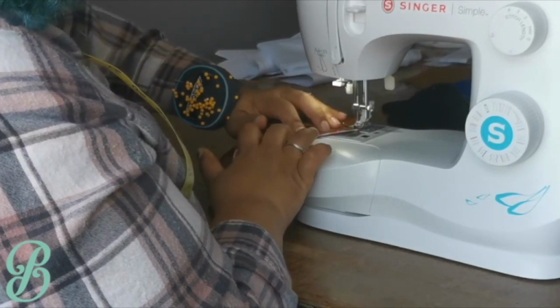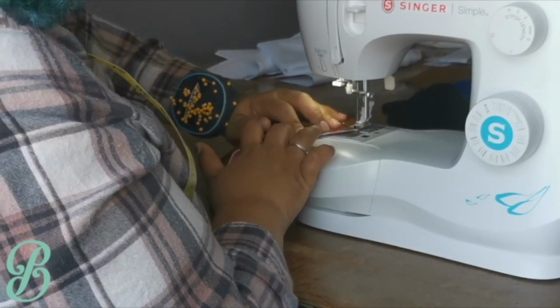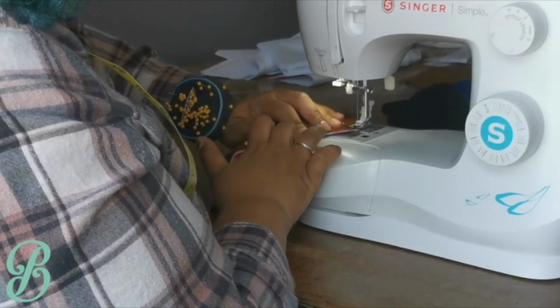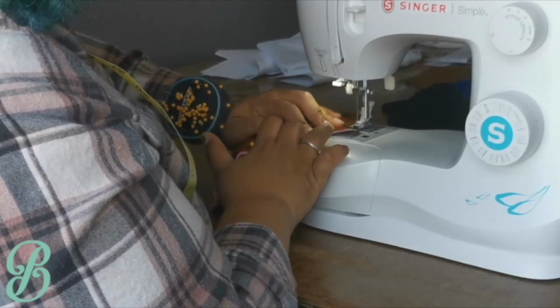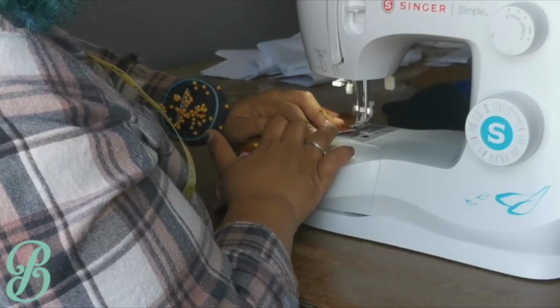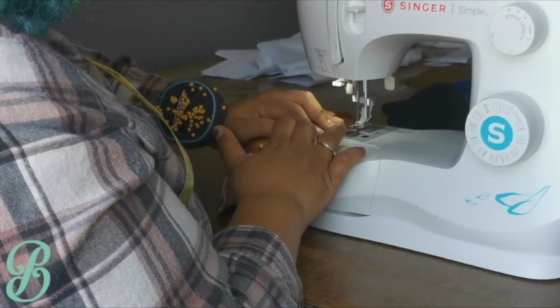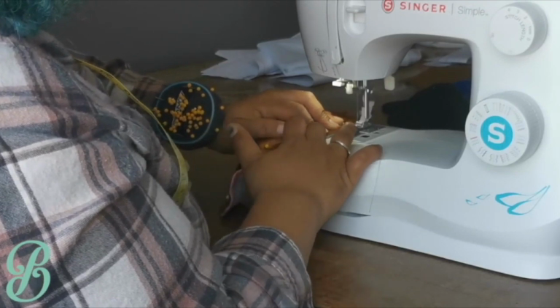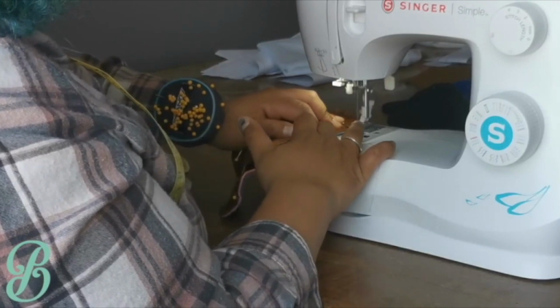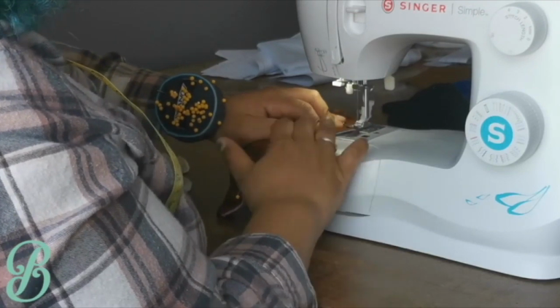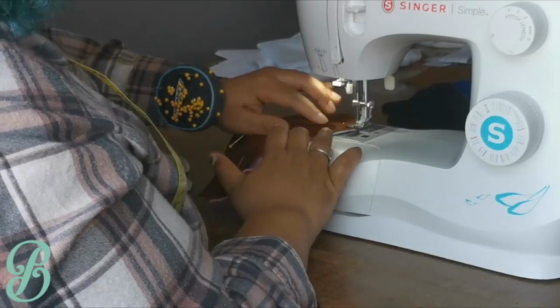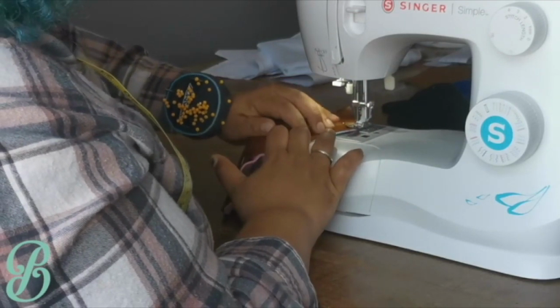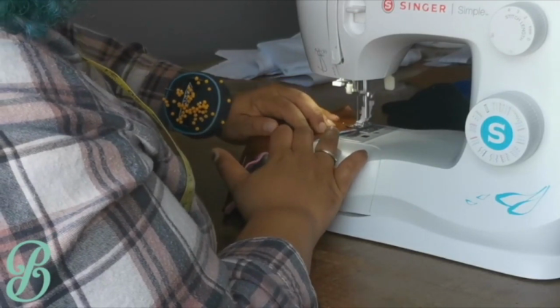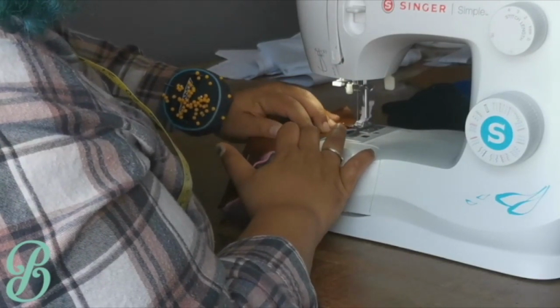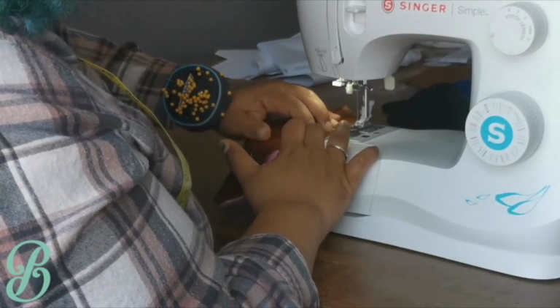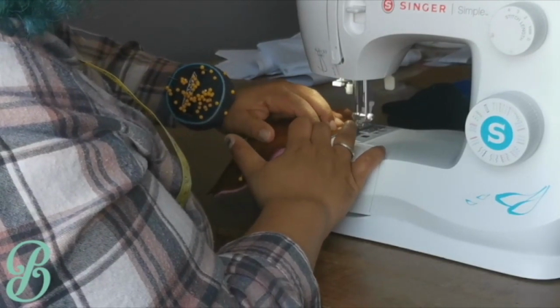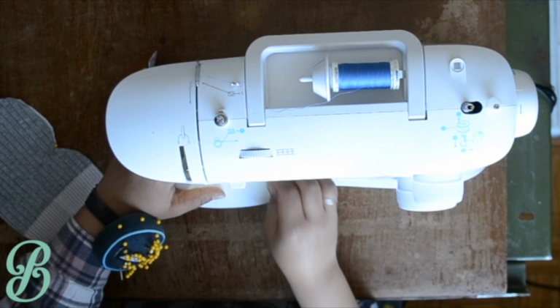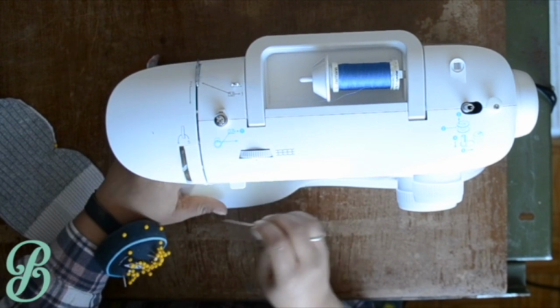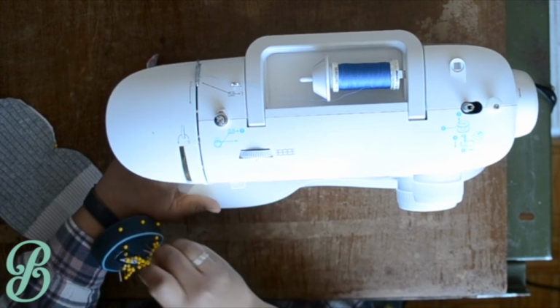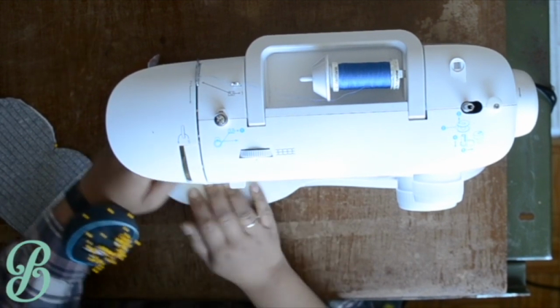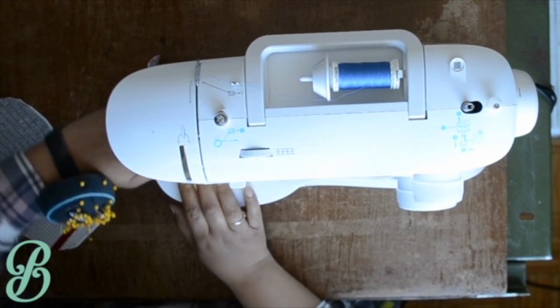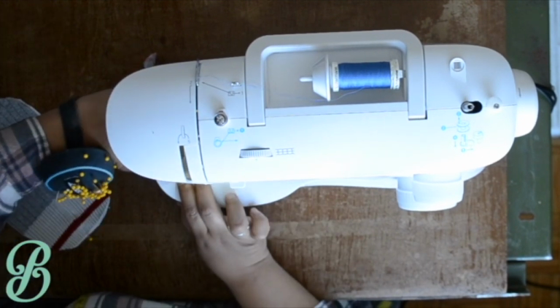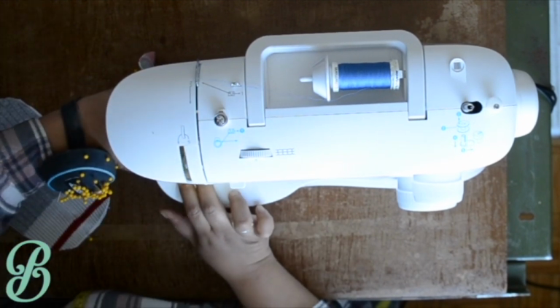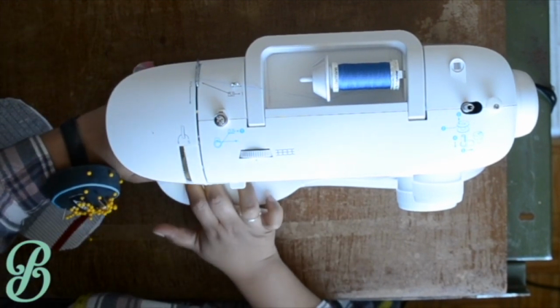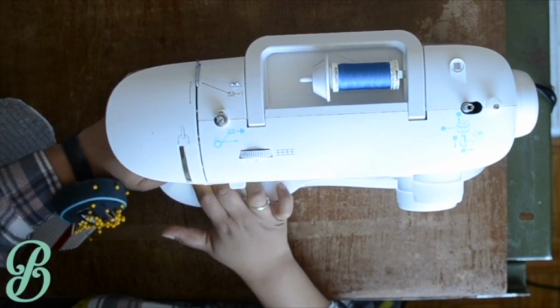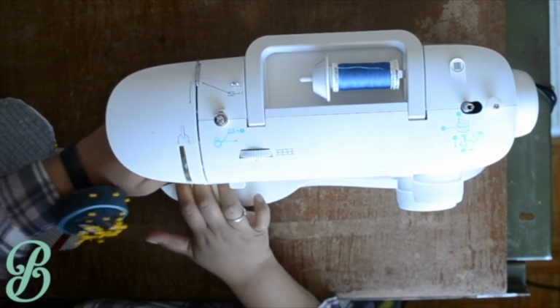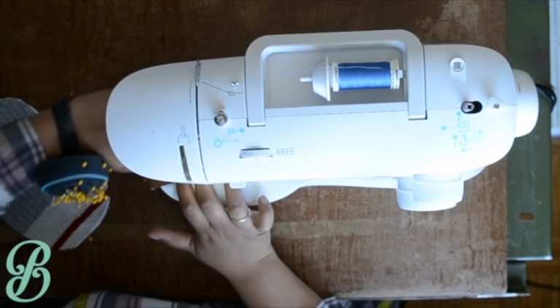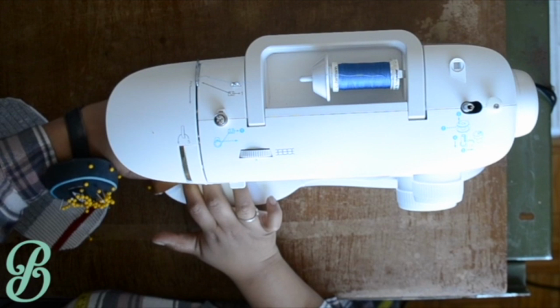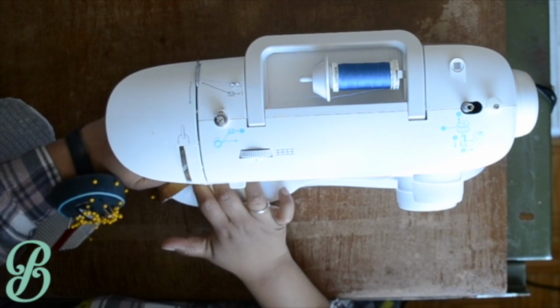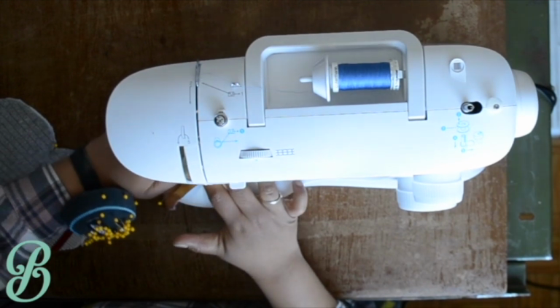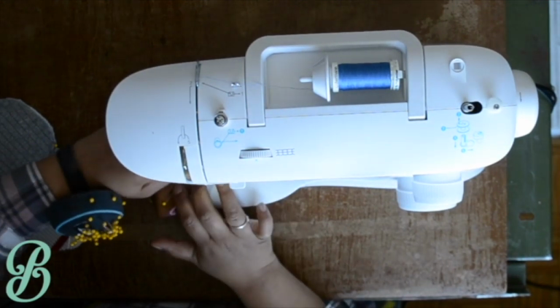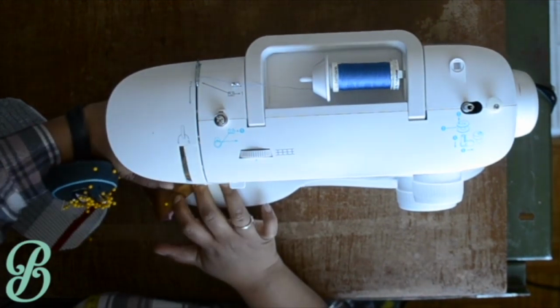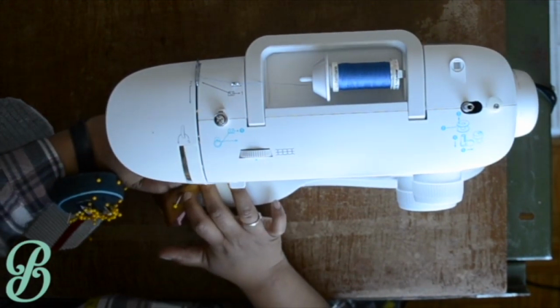For smaller curves, using a smaller stitch length might be helpful to get around really tight curves. Let me show you that from a different angle. Watch my hands start in one place and rotate as I sew, and then start at the same place again.